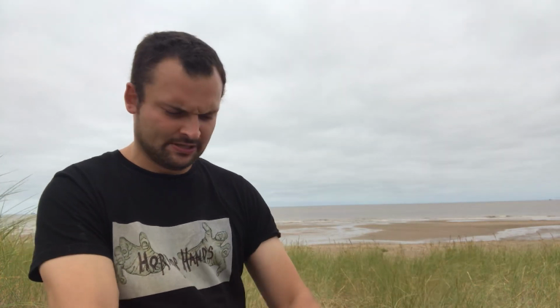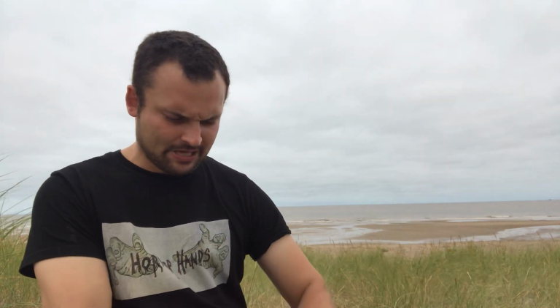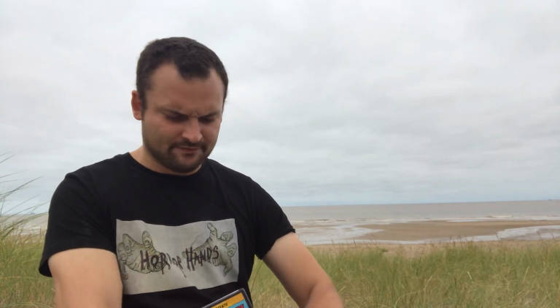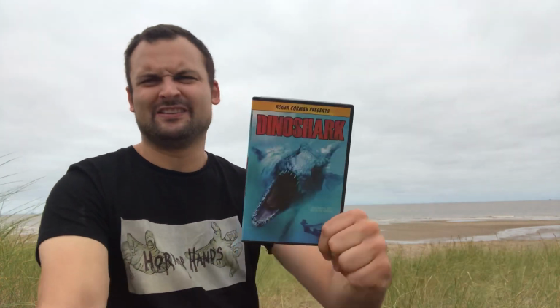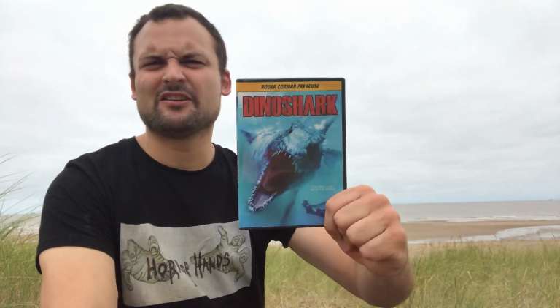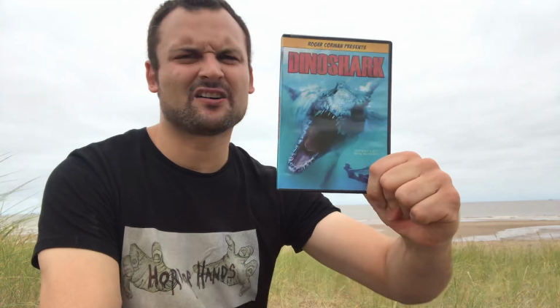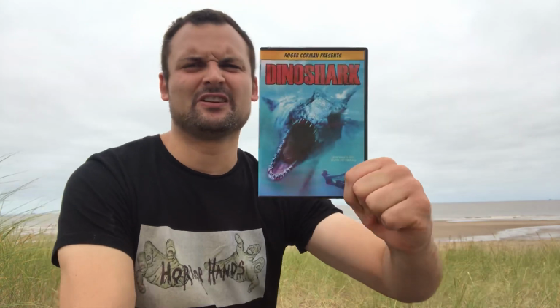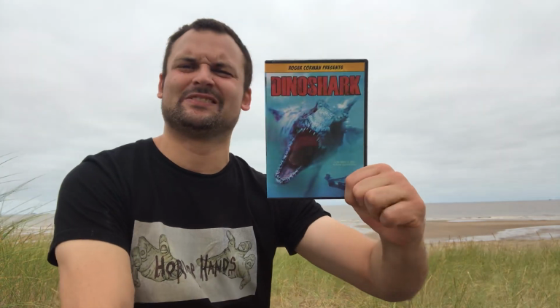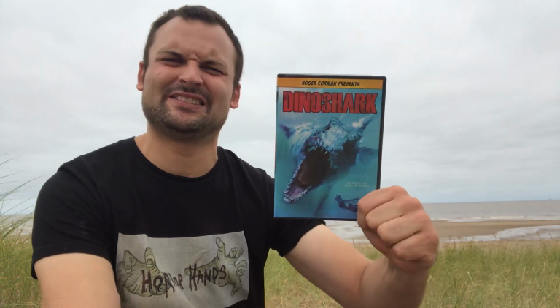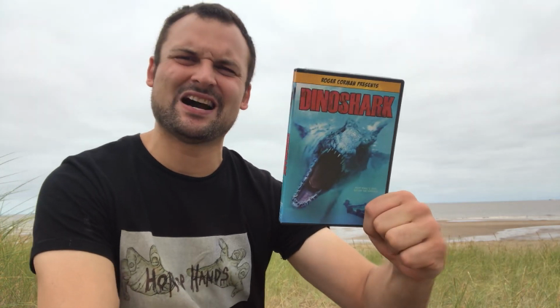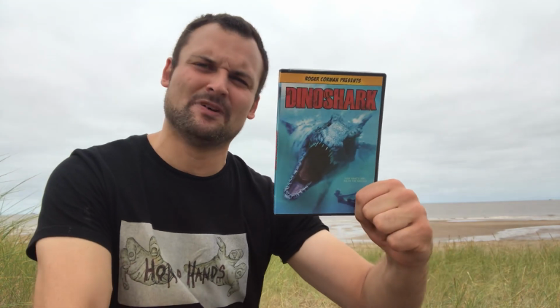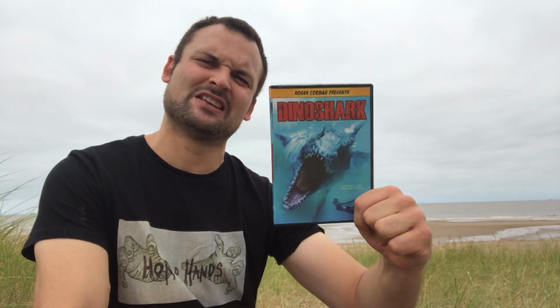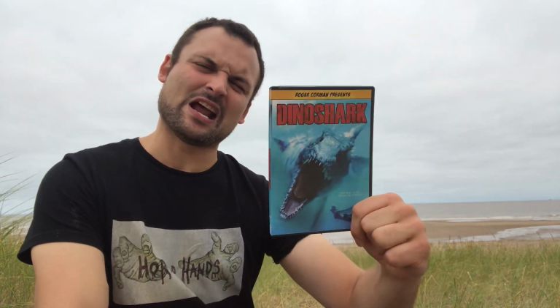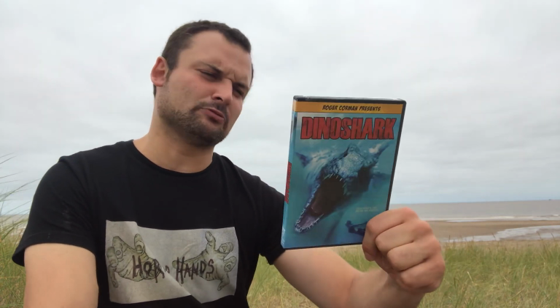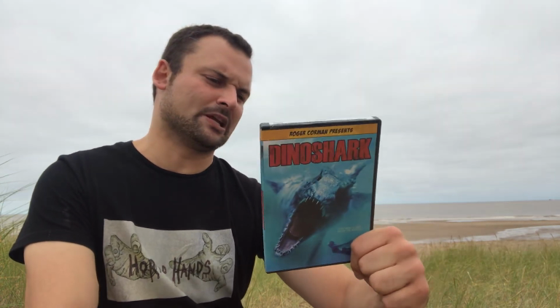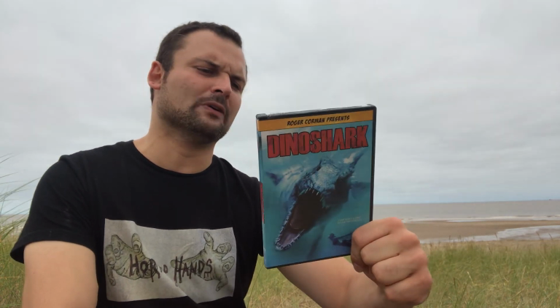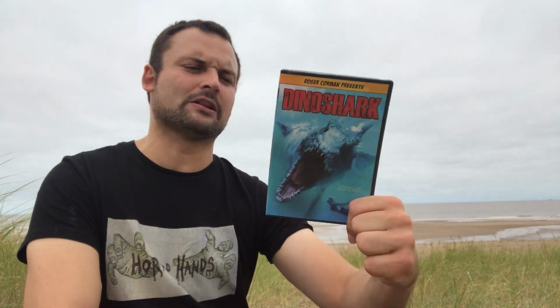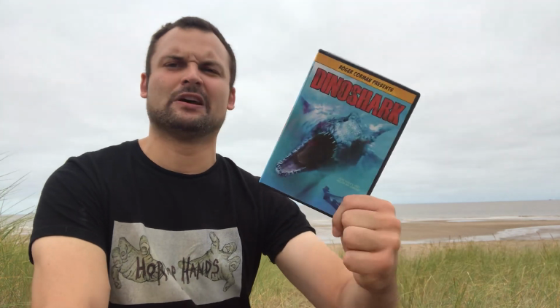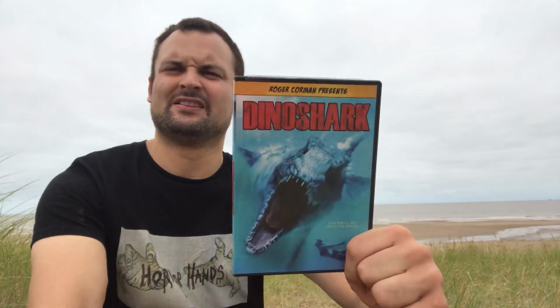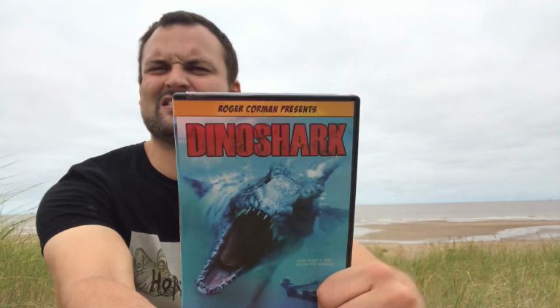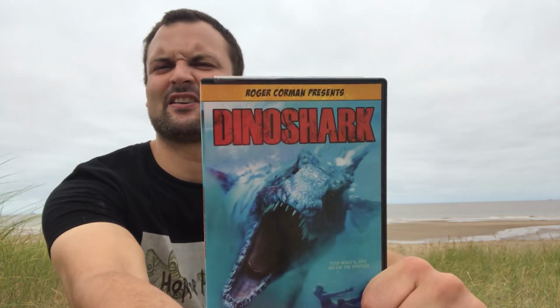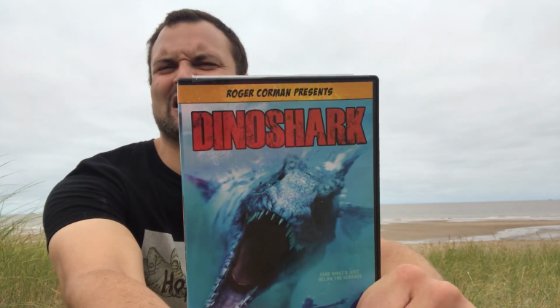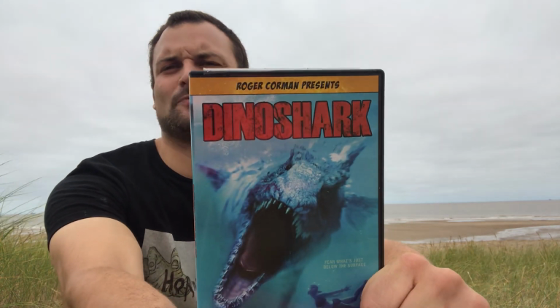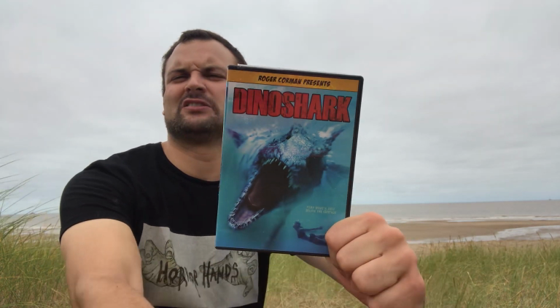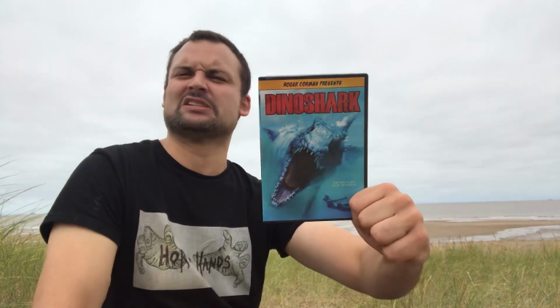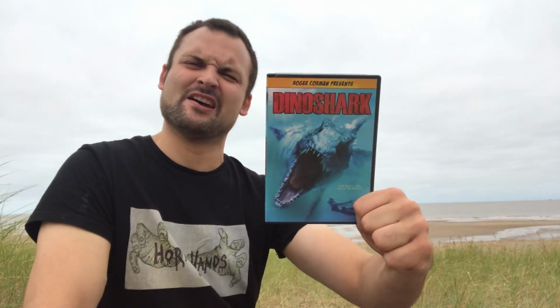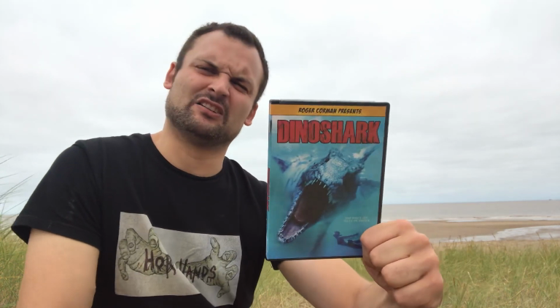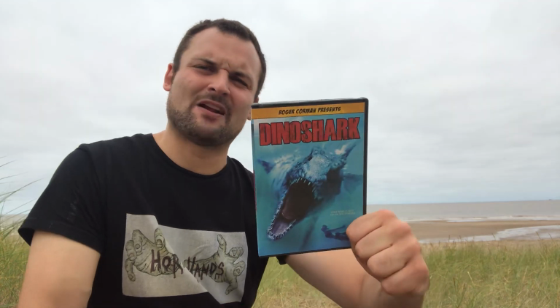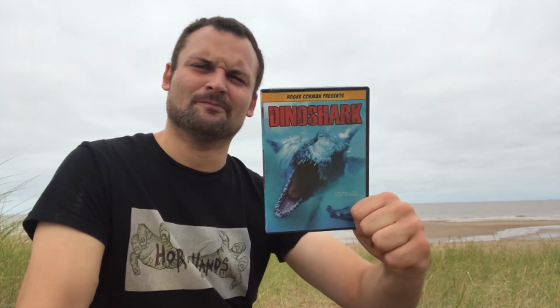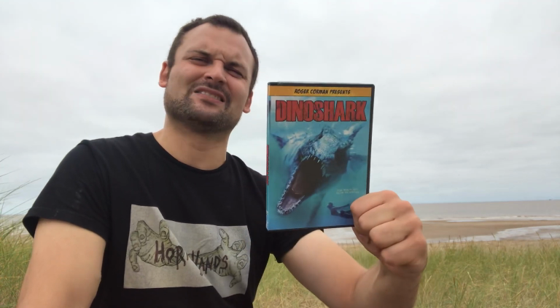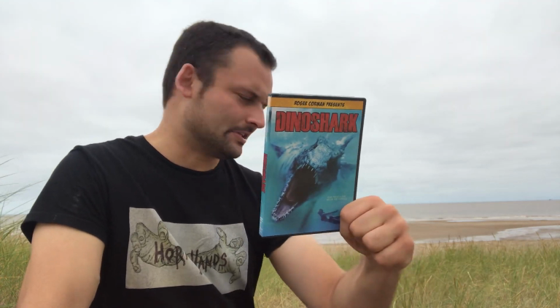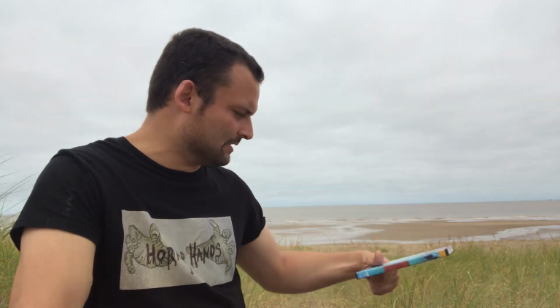Then we have Dino Shark — another one of these silly CGI type movies. I thought this one was pretty cool; I do like the look of the Dino Shark — that's pretty awesome. Not too bad for some mindless entertainment.